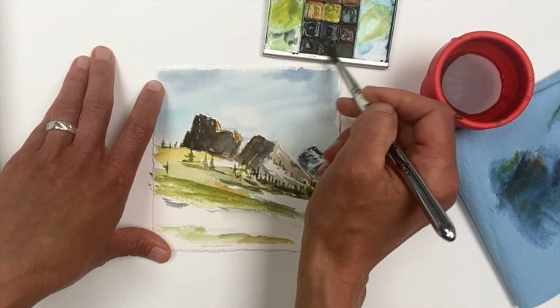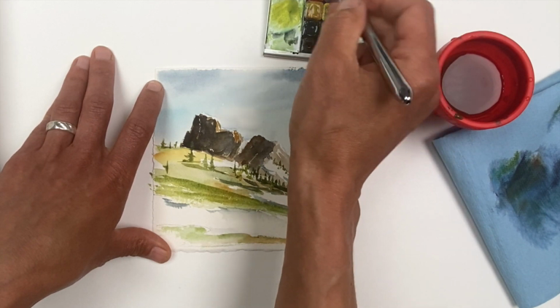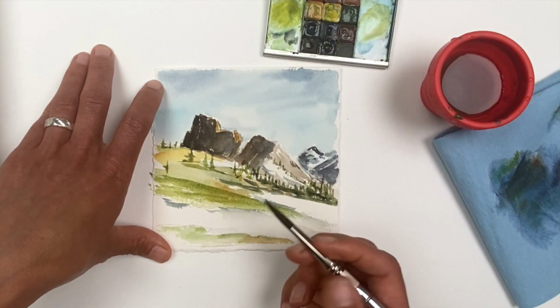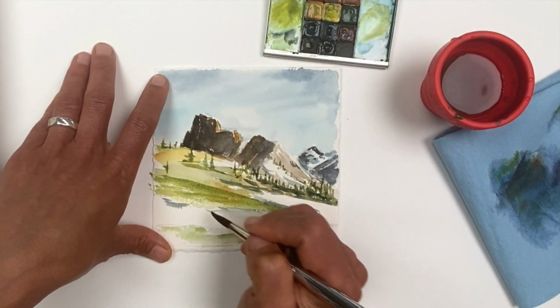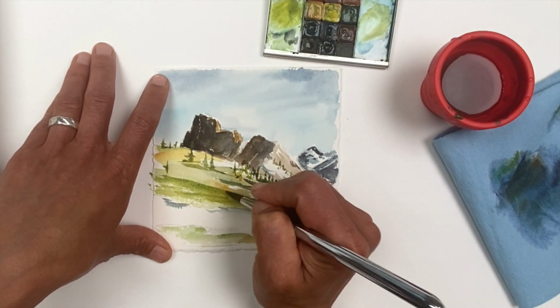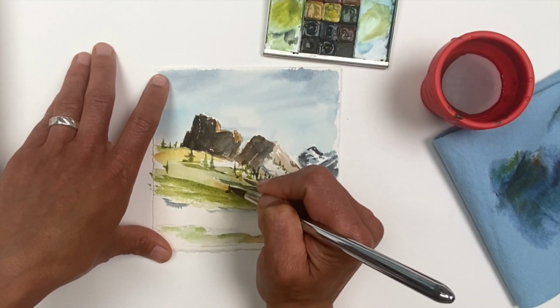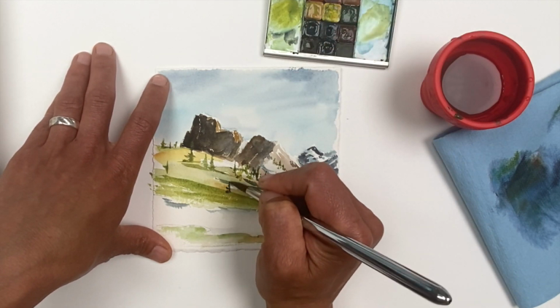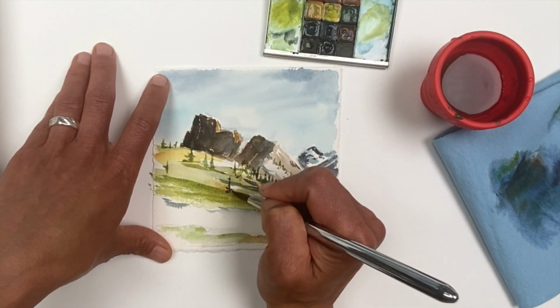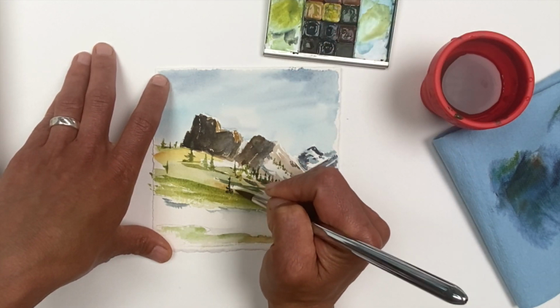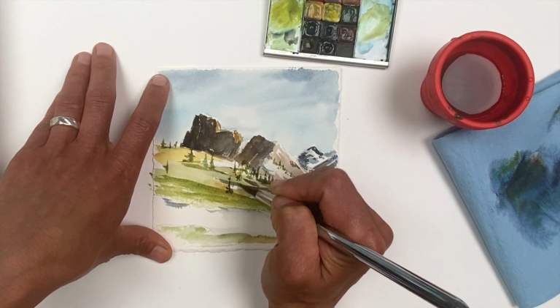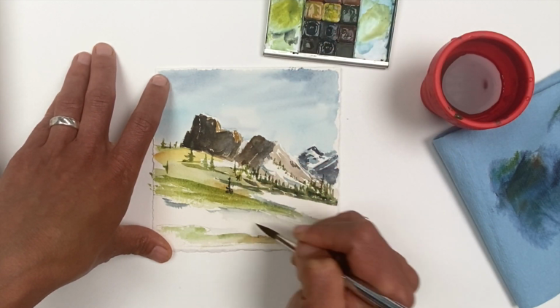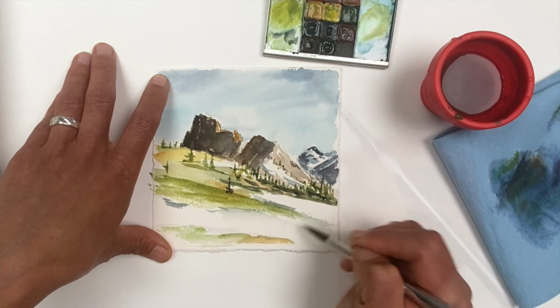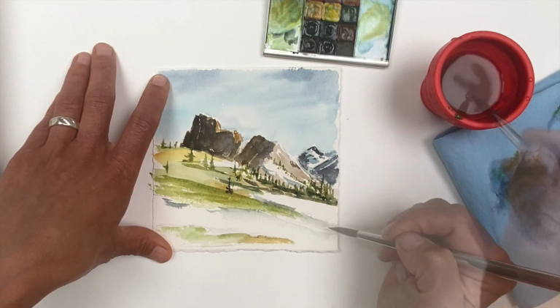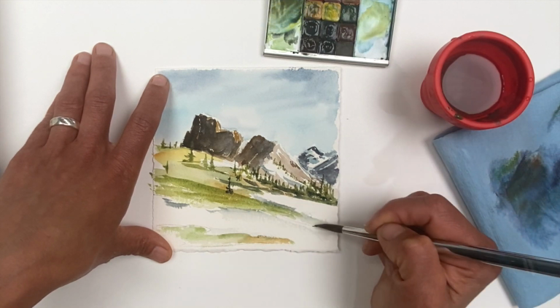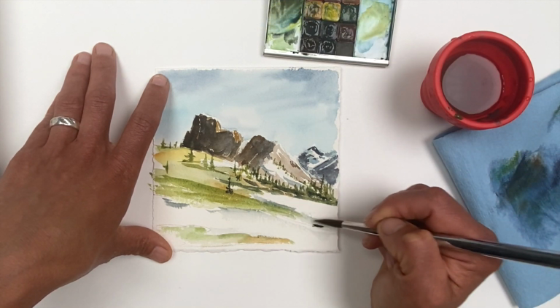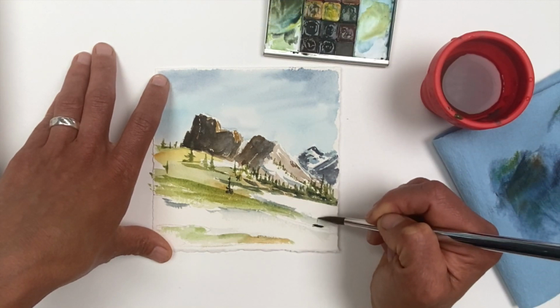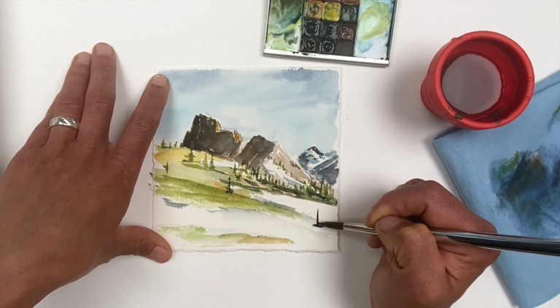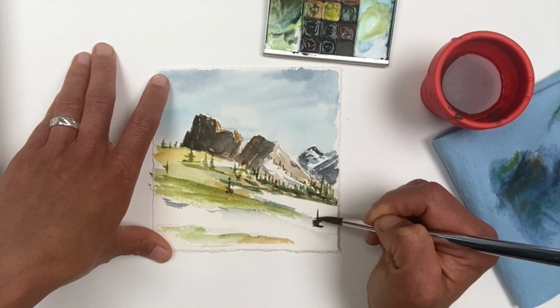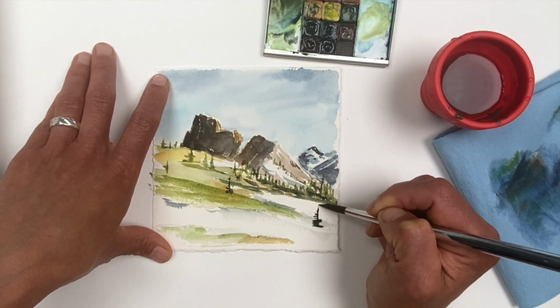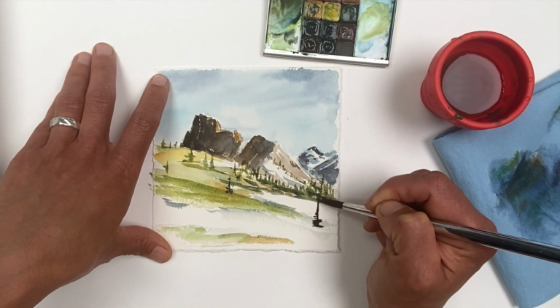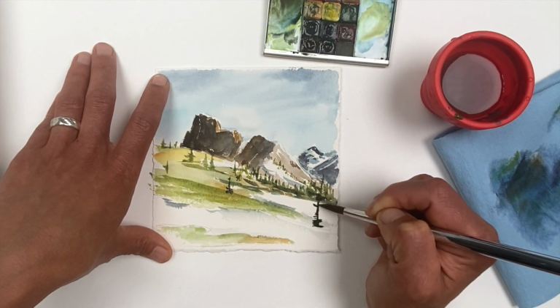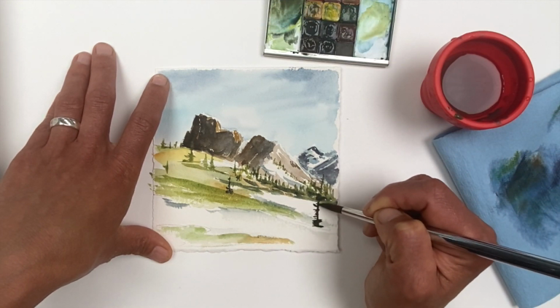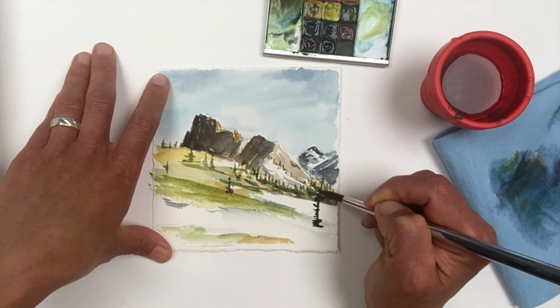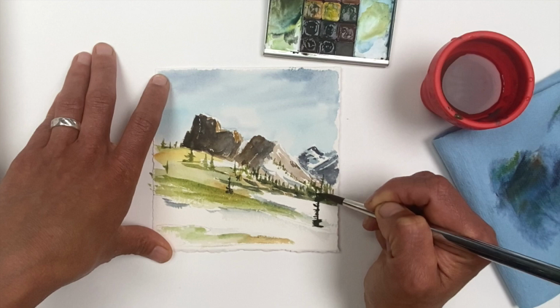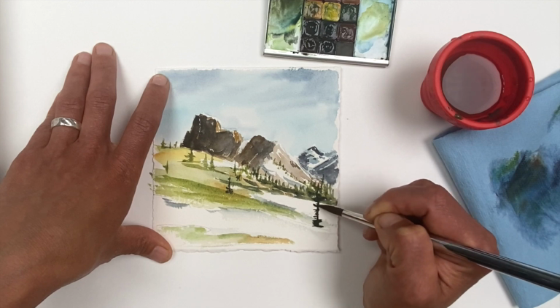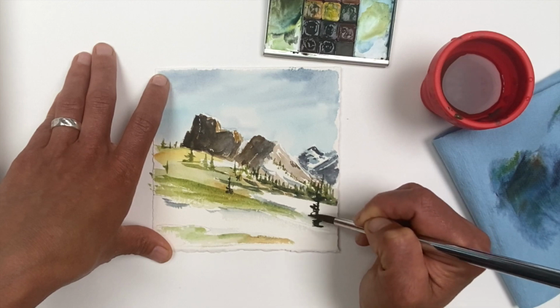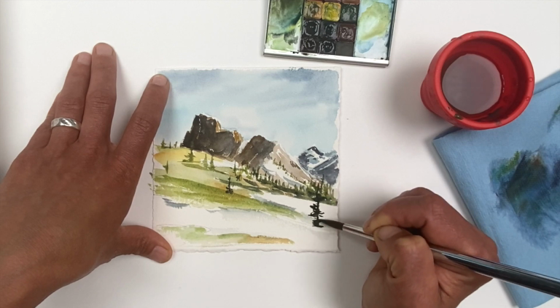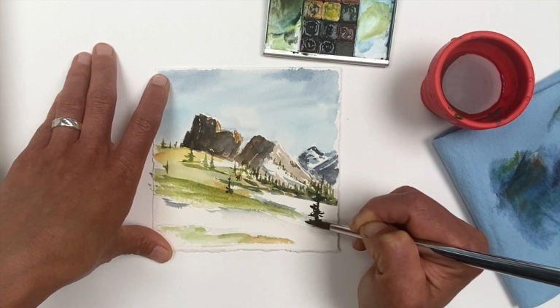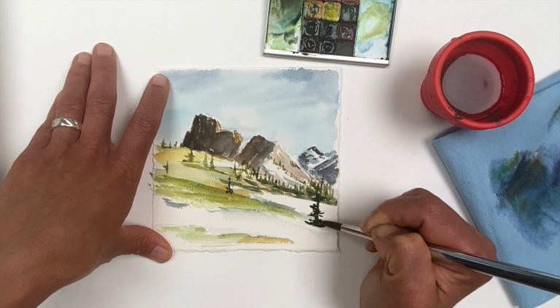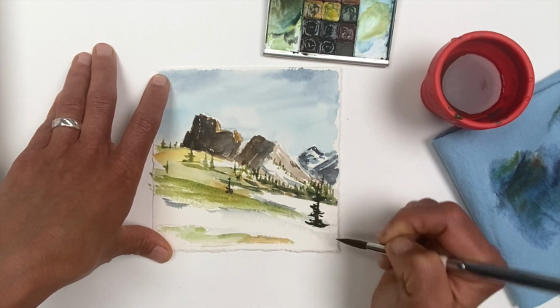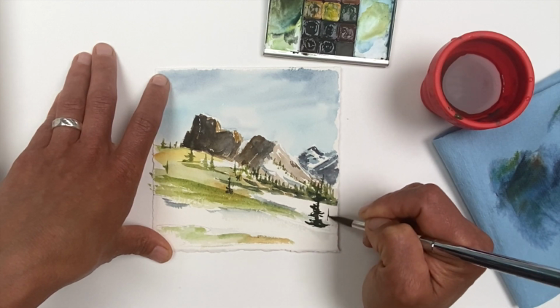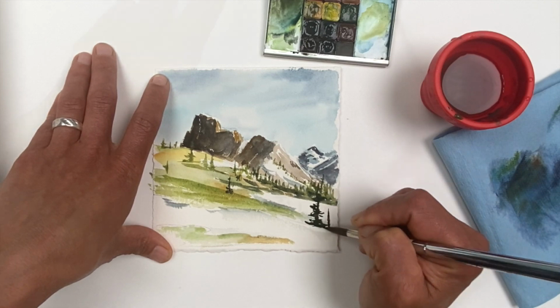I'm using the Rosemary R13 brush, which has an exquisite point to really lift up these trees. I do a centerline first and dance my brush on either side of the trees to articulate their forms.